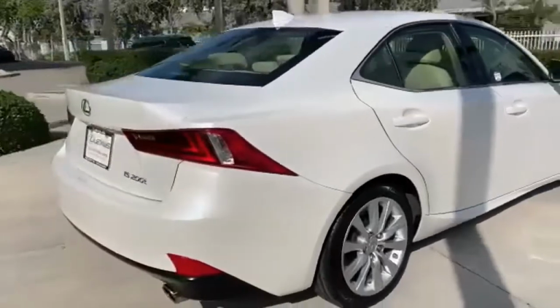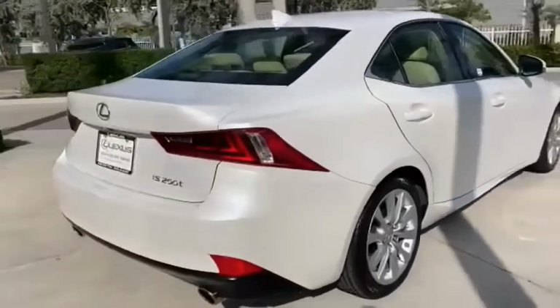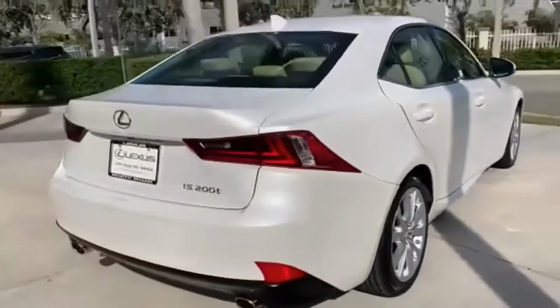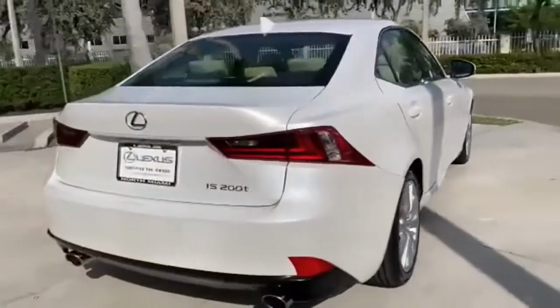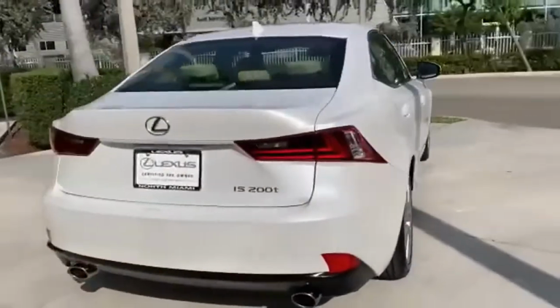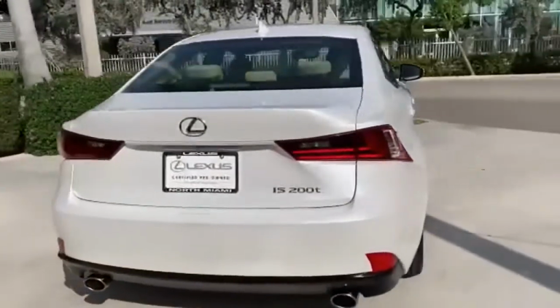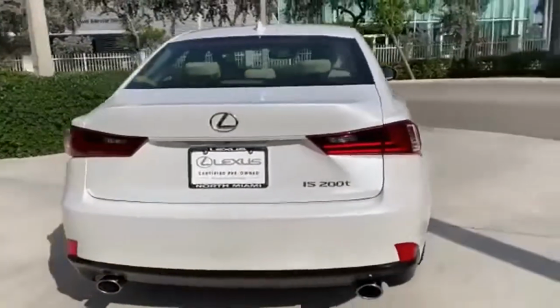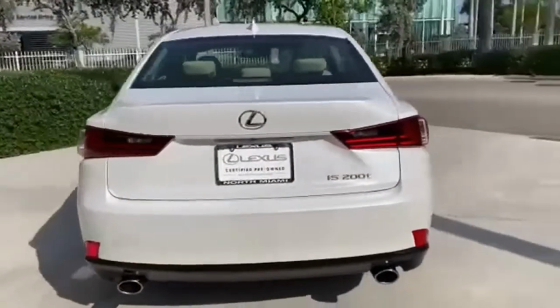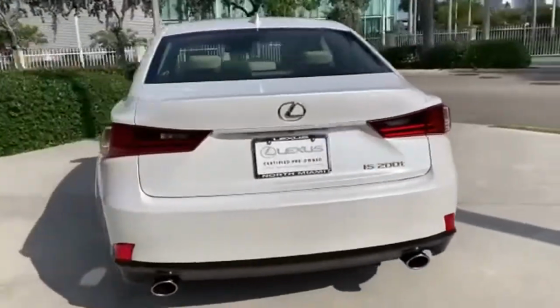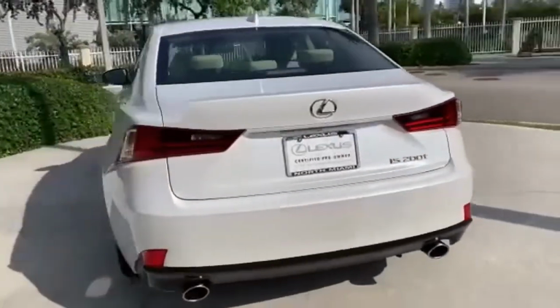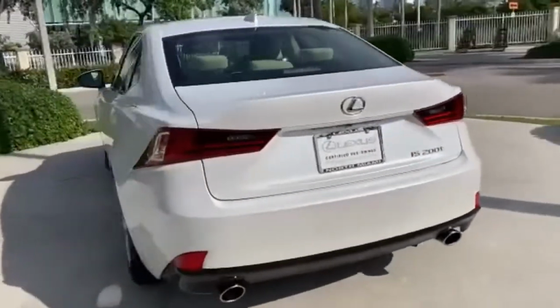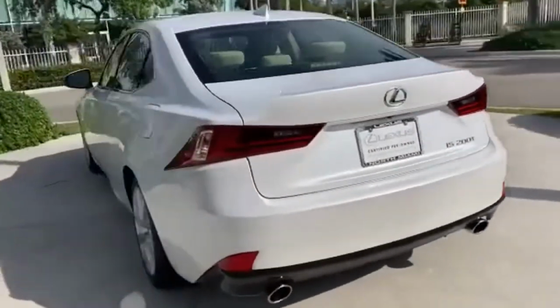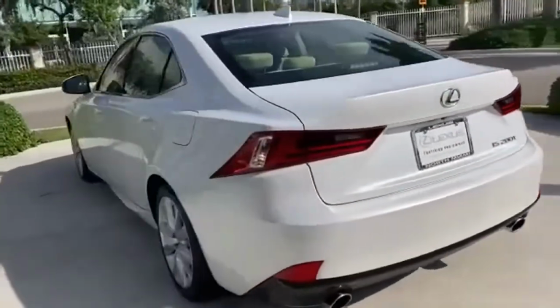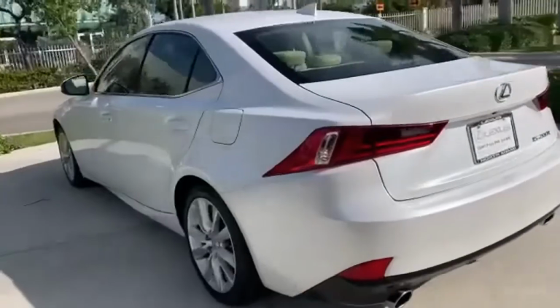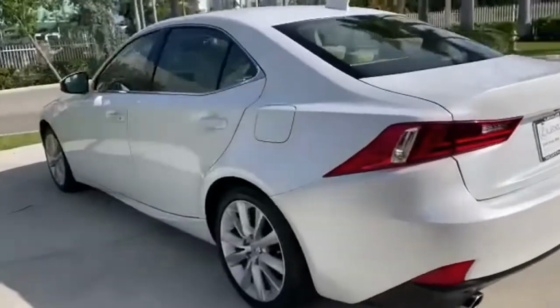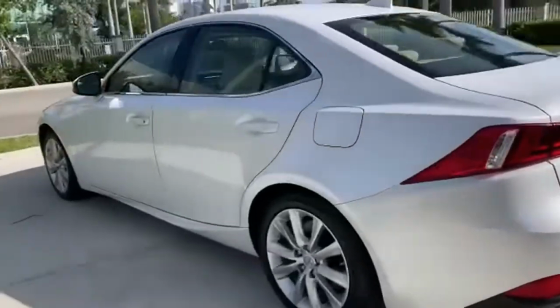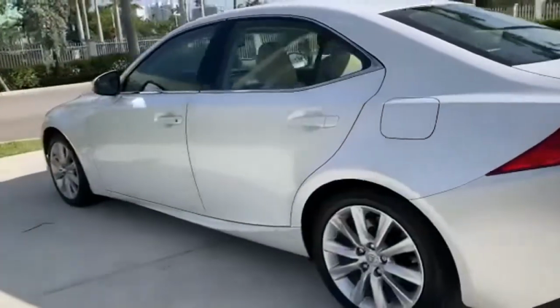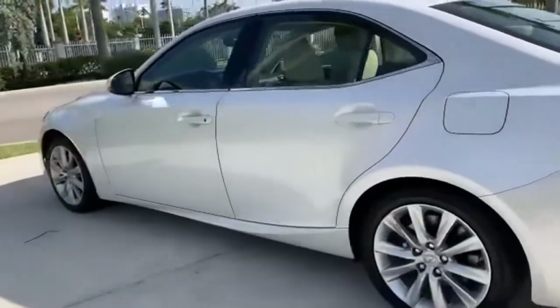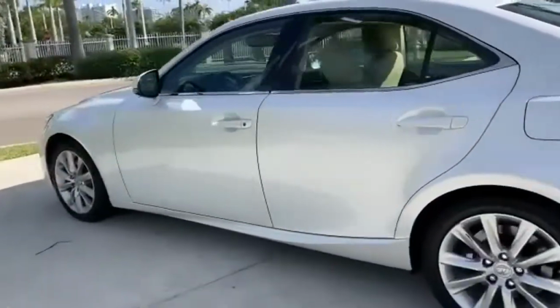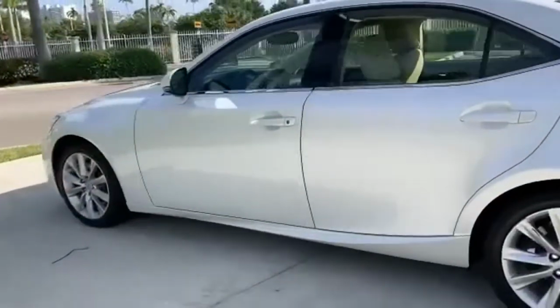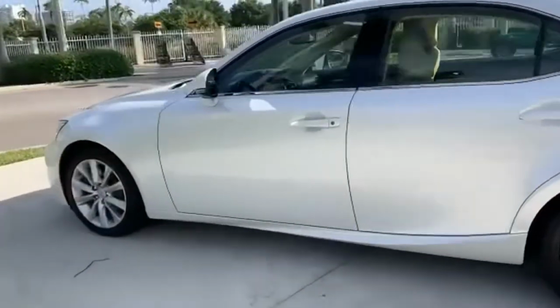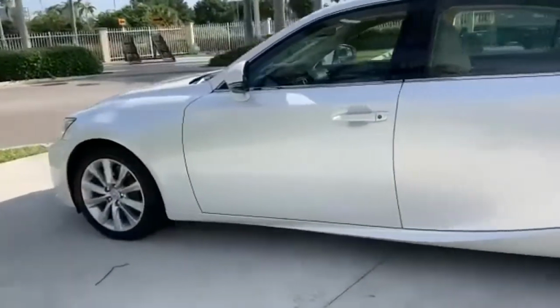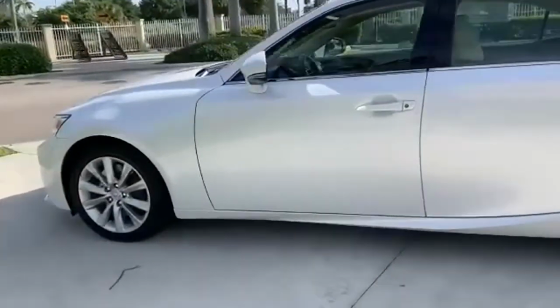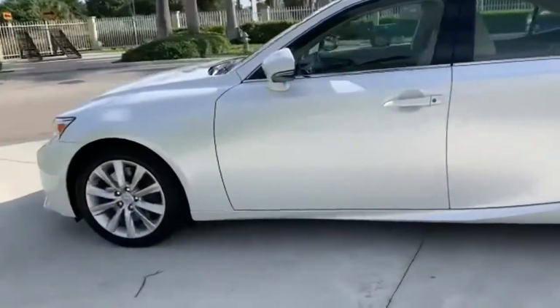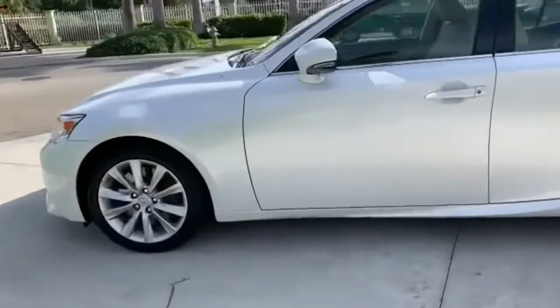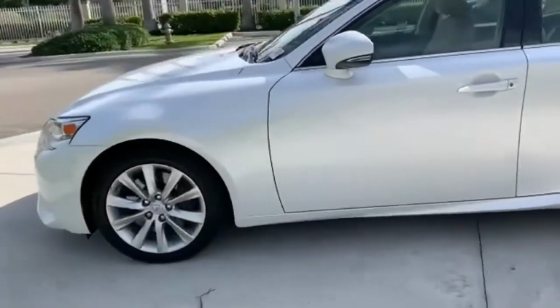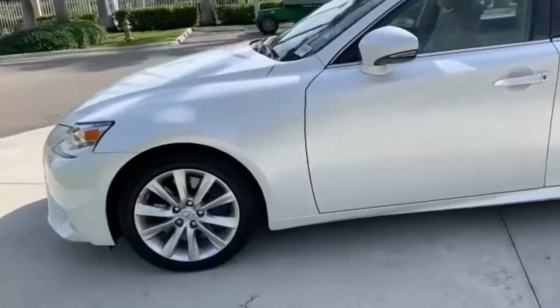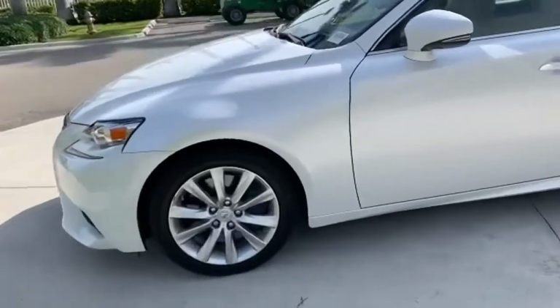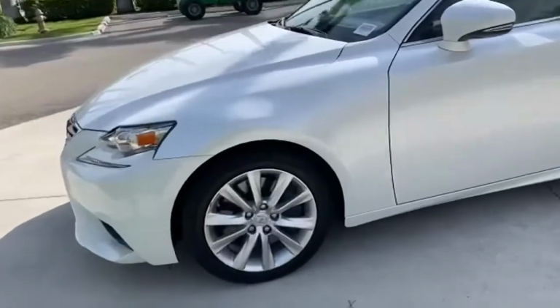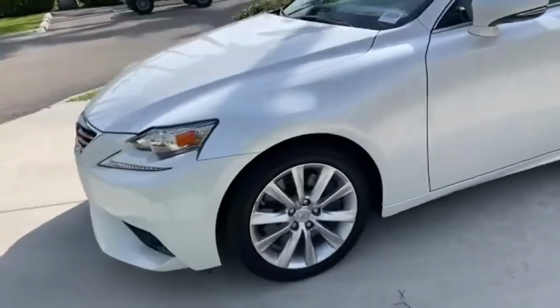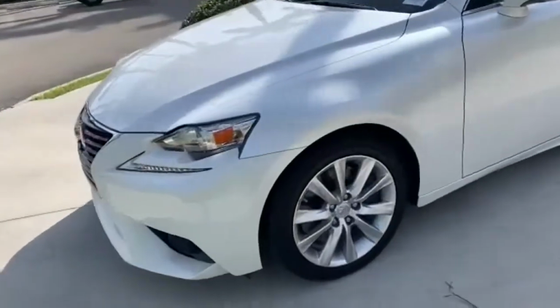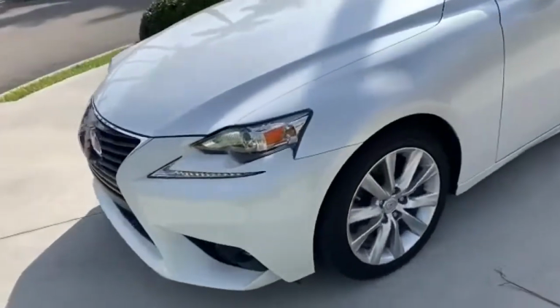It boasts an impressive list of features like these: streaming audio, dual zone climate control, doors and push button start proximity key, power sliding and tilting sunroof, automatic transmission, and rear wheel drive.